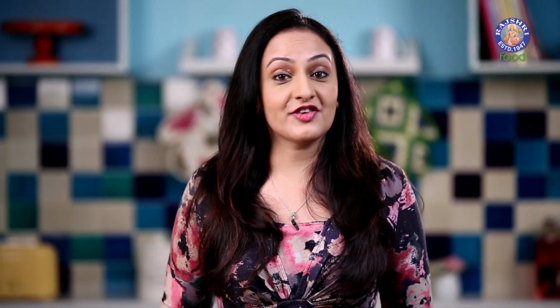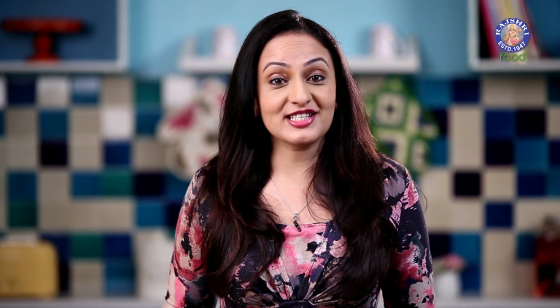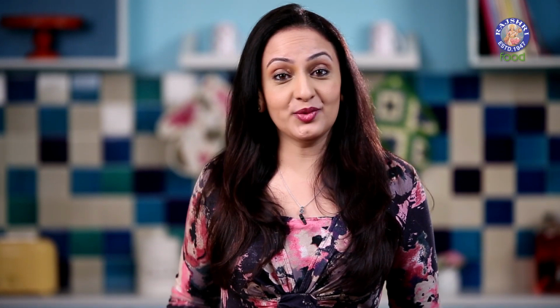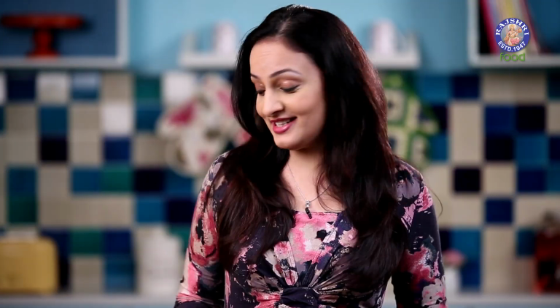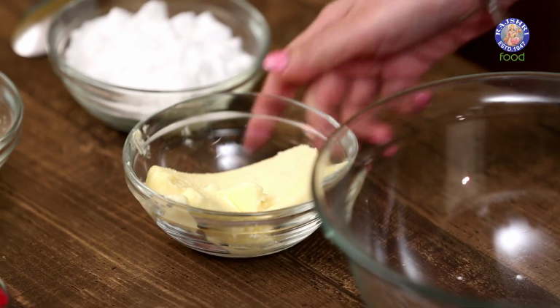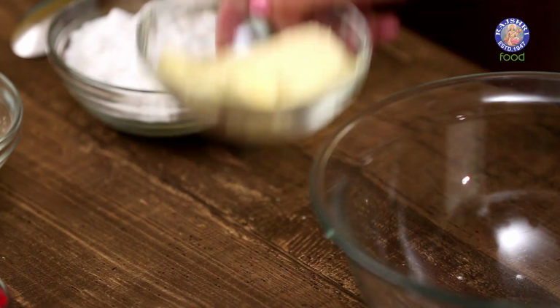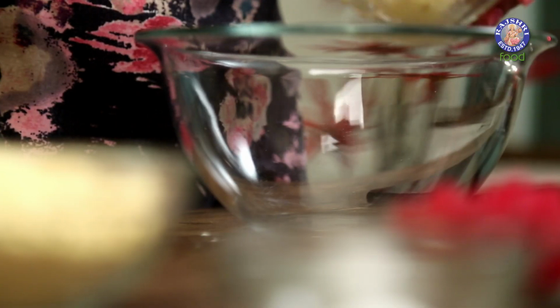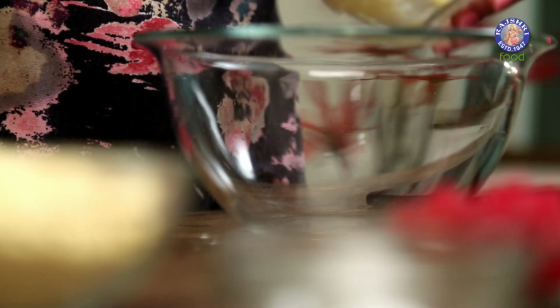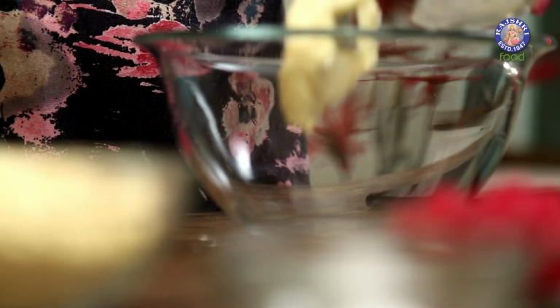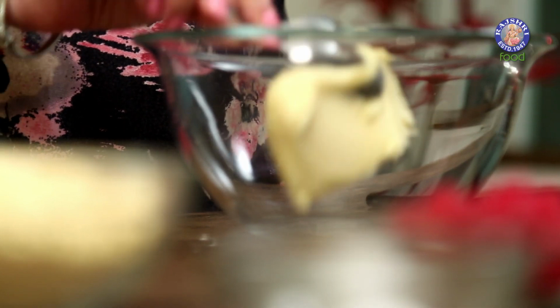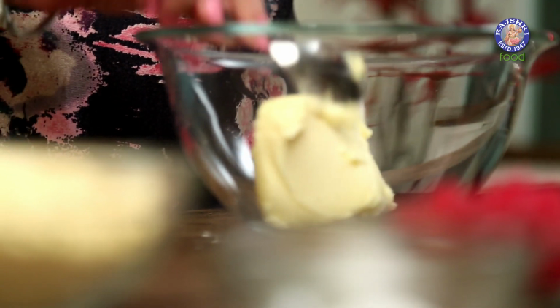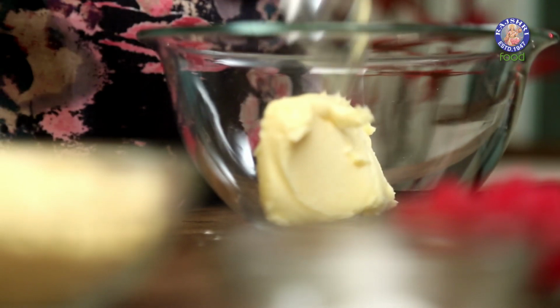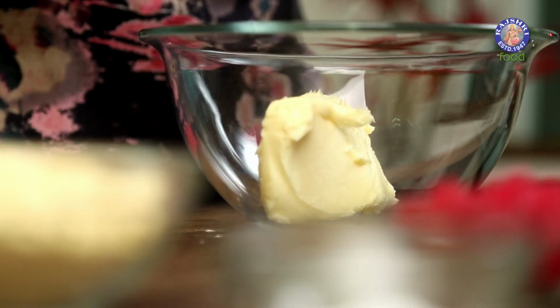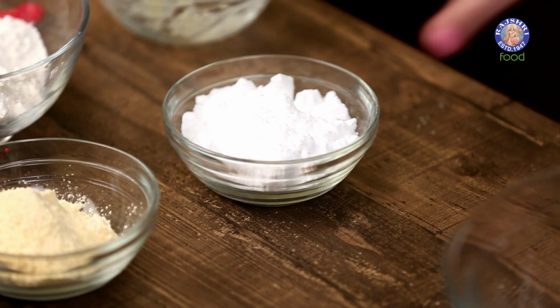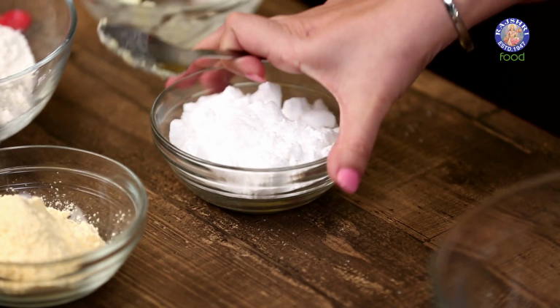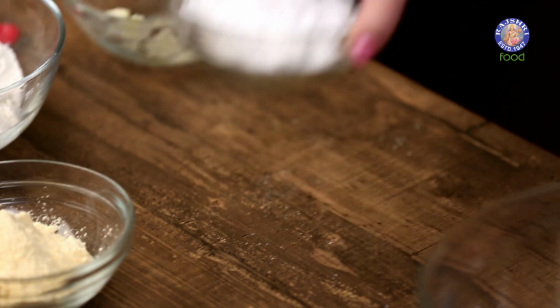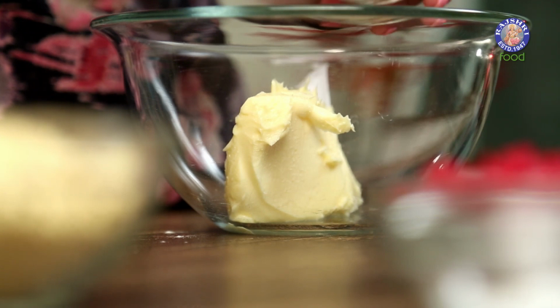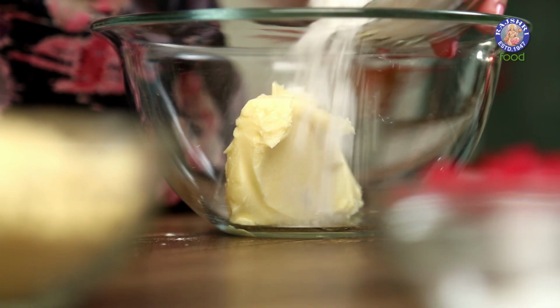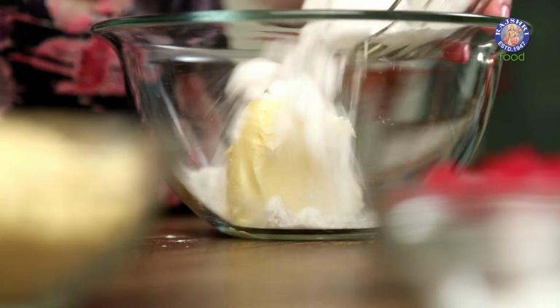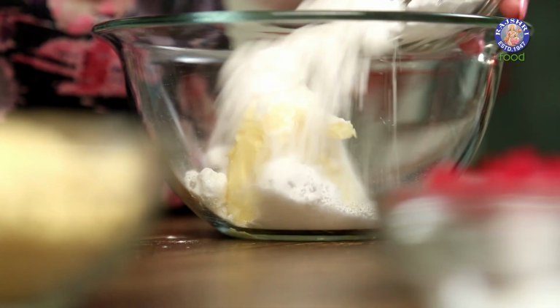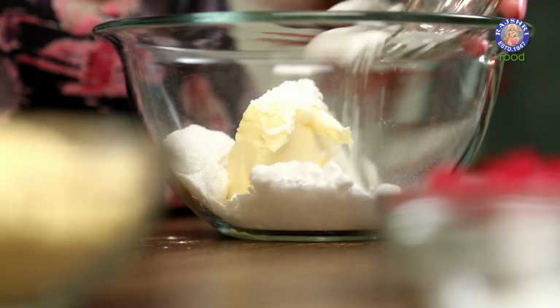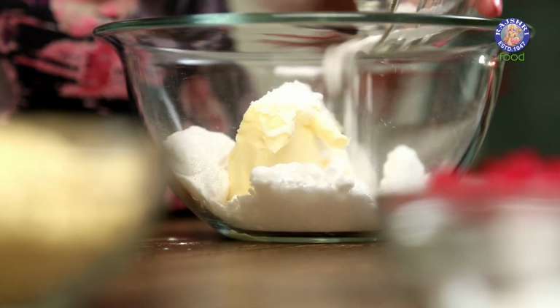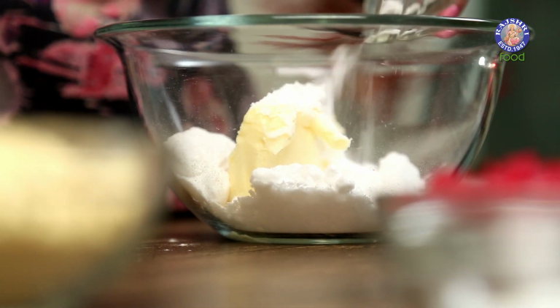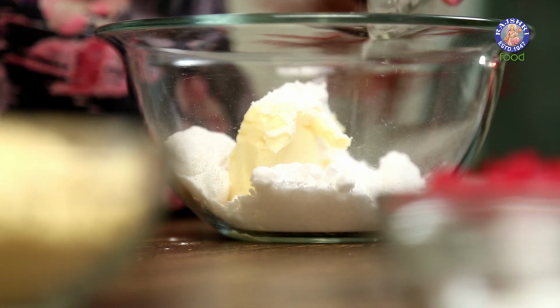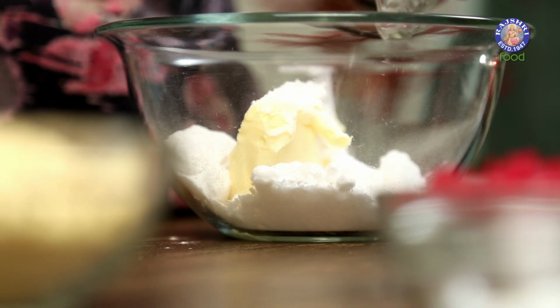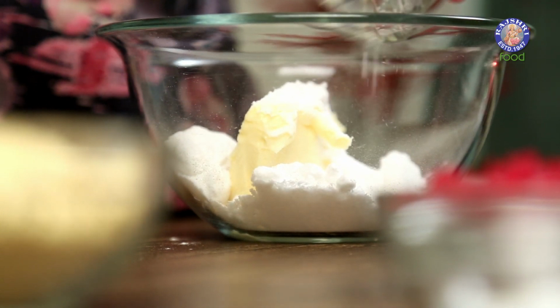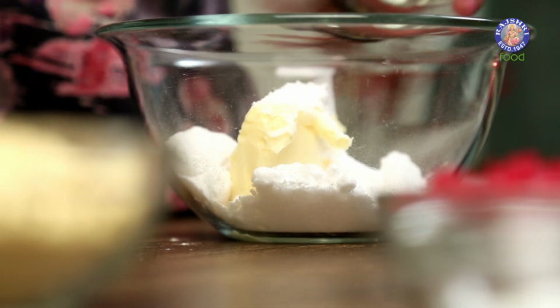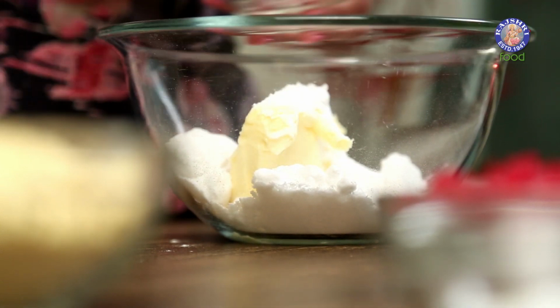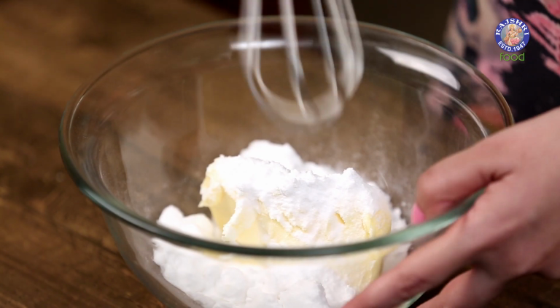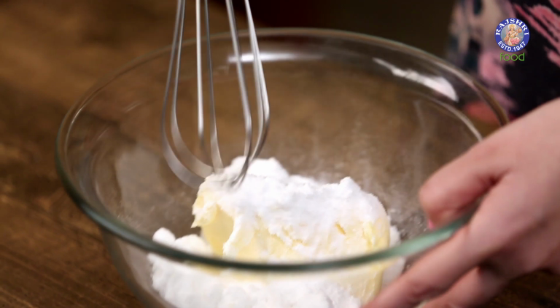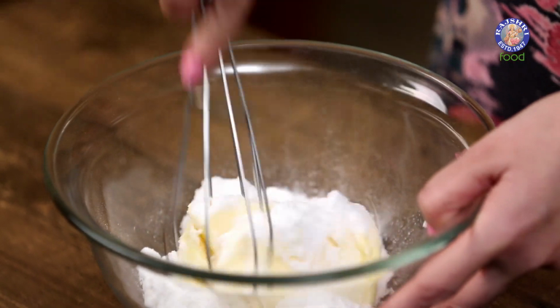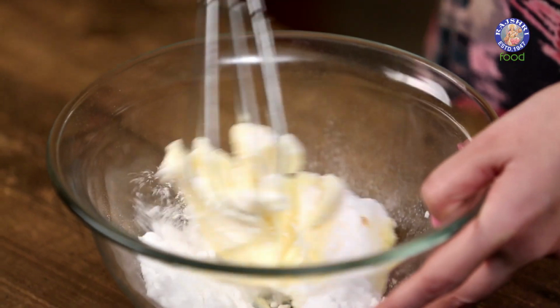For this recipe you will need 1.5 cup of Butter, that is around 110 grams. Add 3/4 cup of Powdered Sugar — if you like your cookies sweeter, you can increase it to 1 cup. We have to whisk this together.